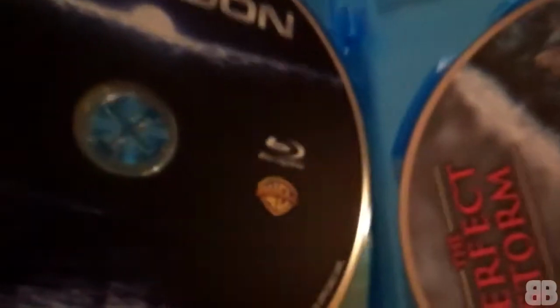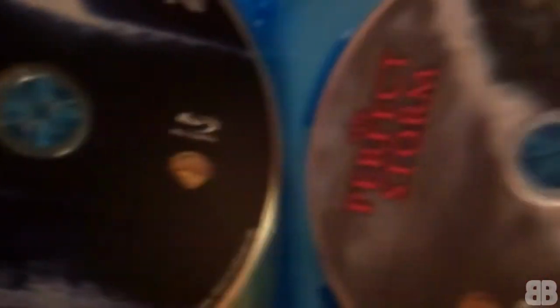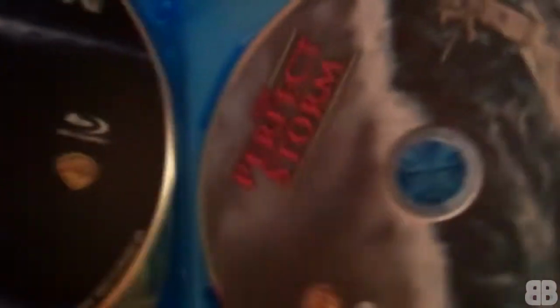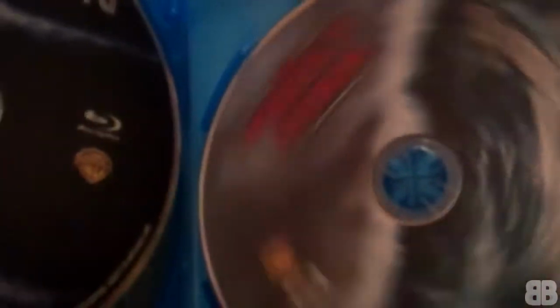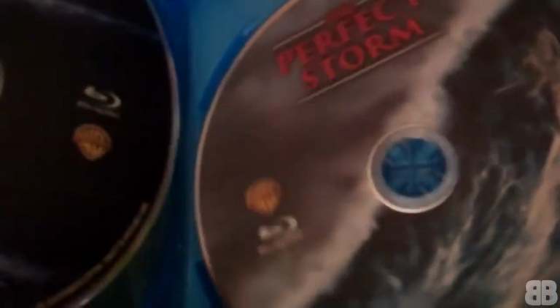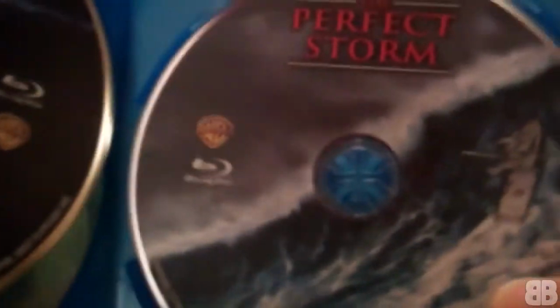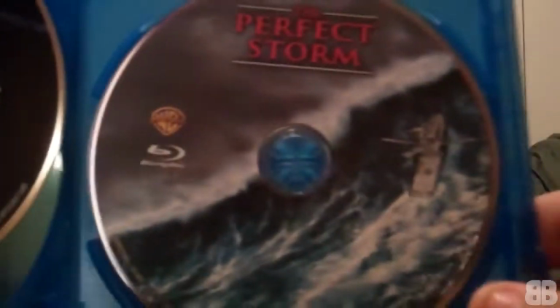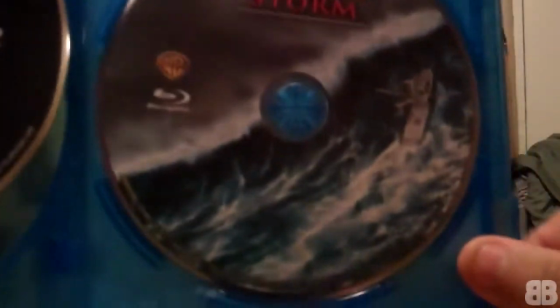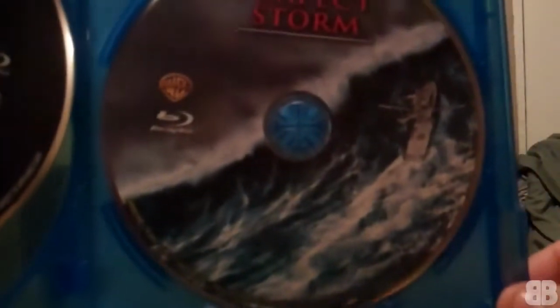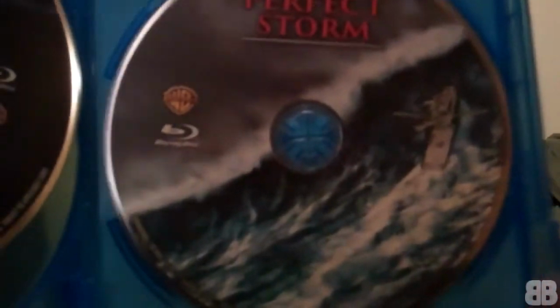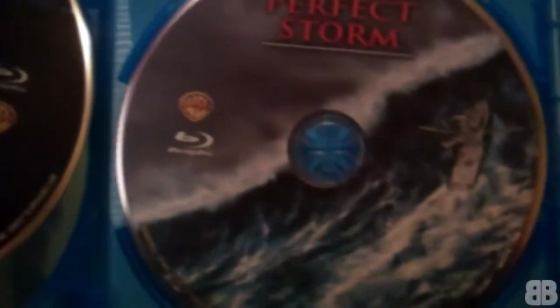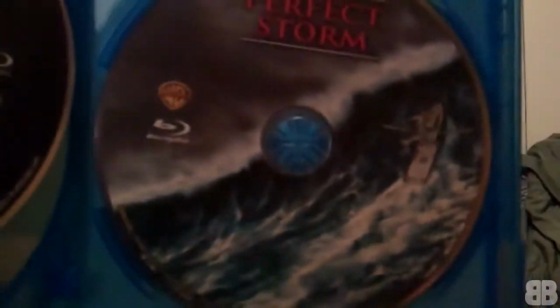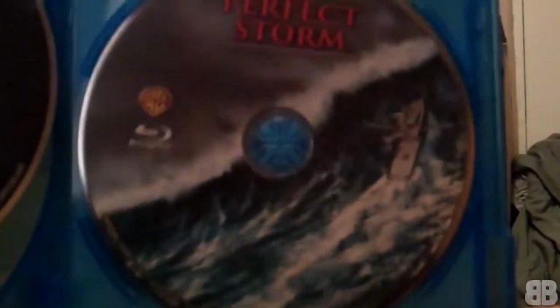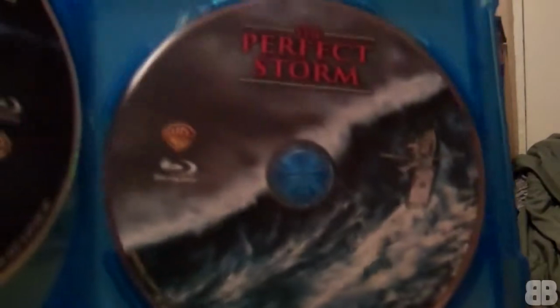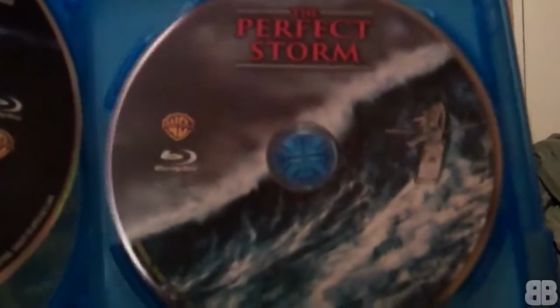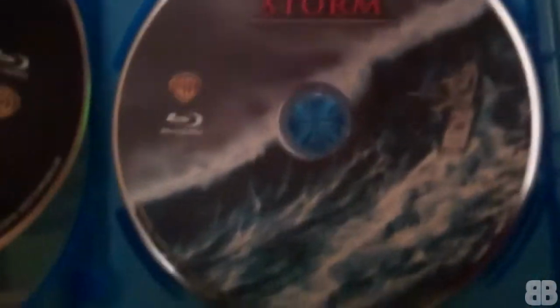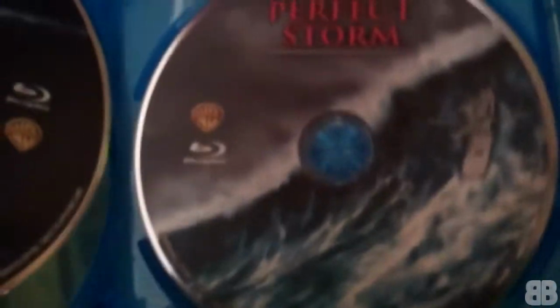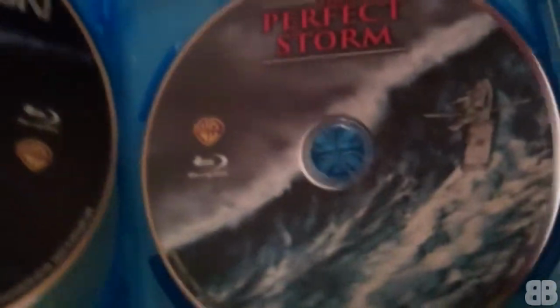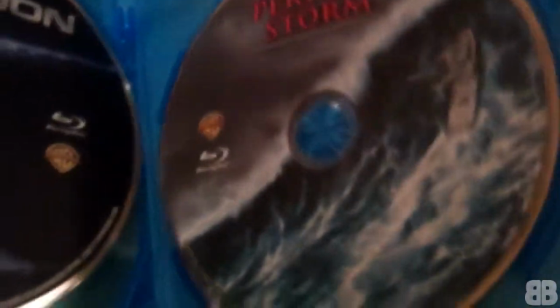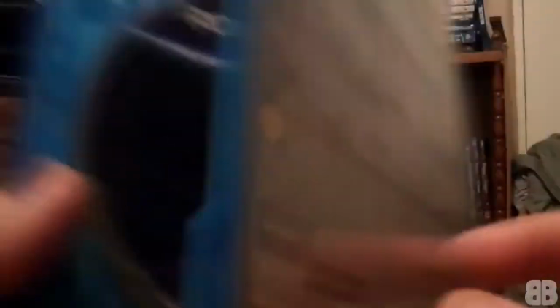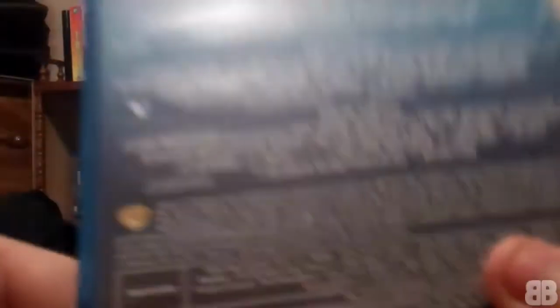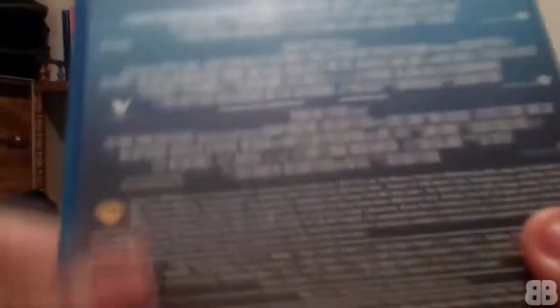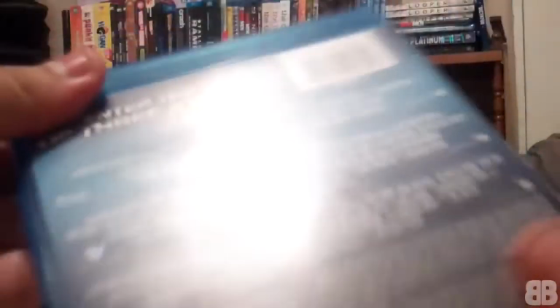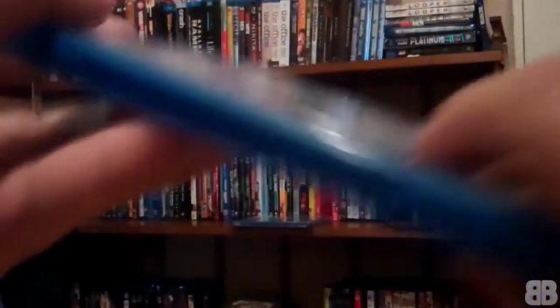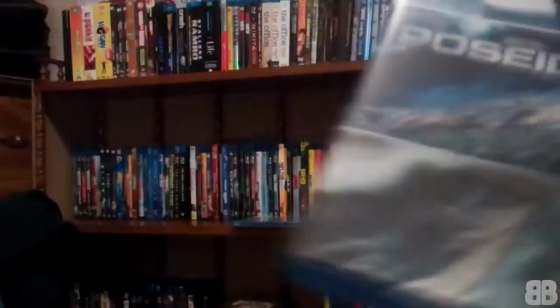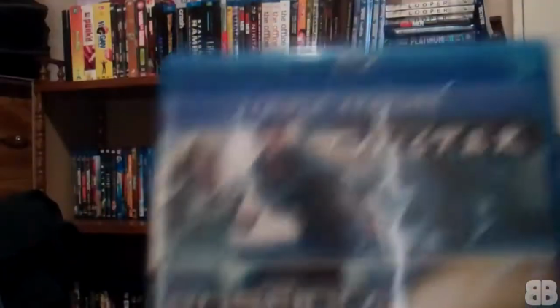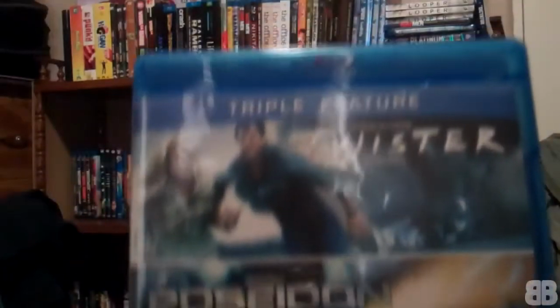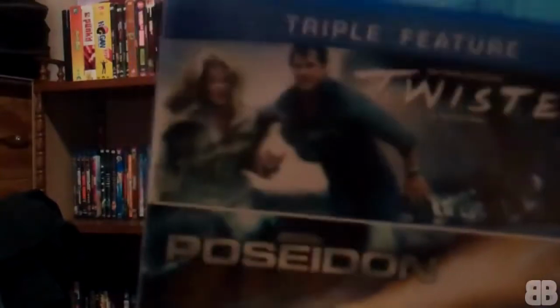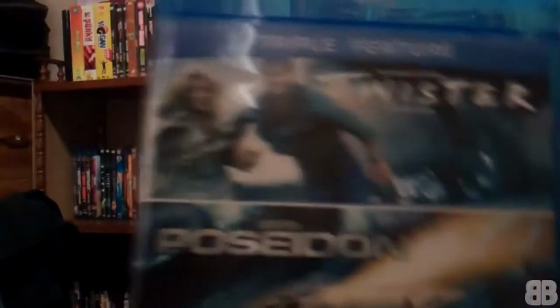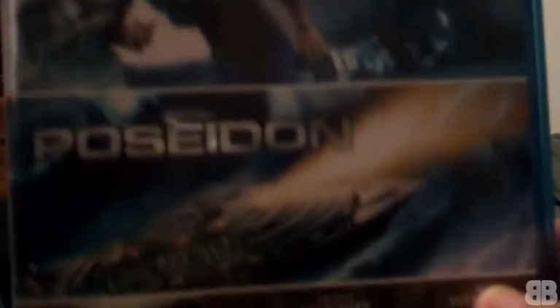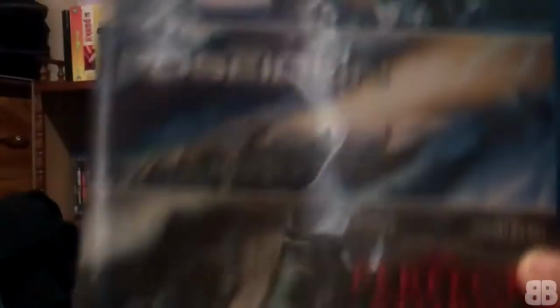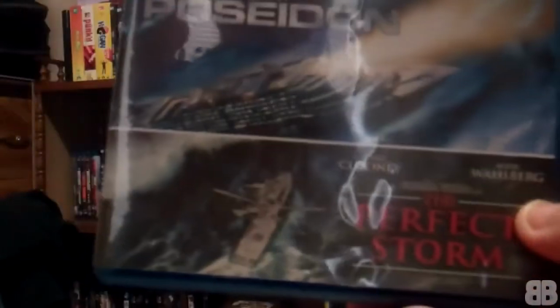And The Perfect Storm — I actually have seen this on Blu-ray. I saw it like maybe one or two years ago. It's really great, I really enjoyed it. So here it is — the triple feature with Twister, Poseidon, and The Perfect Storm.